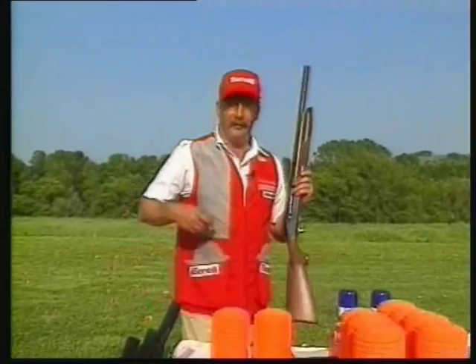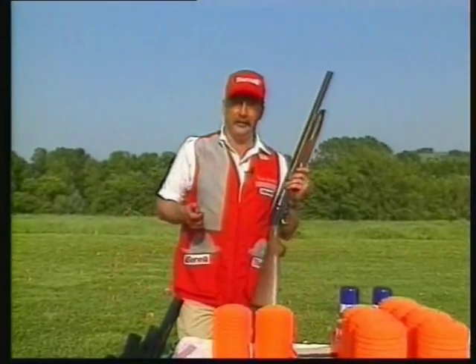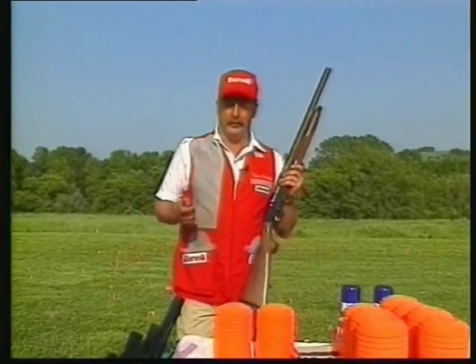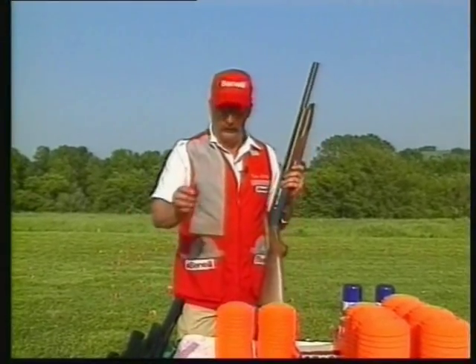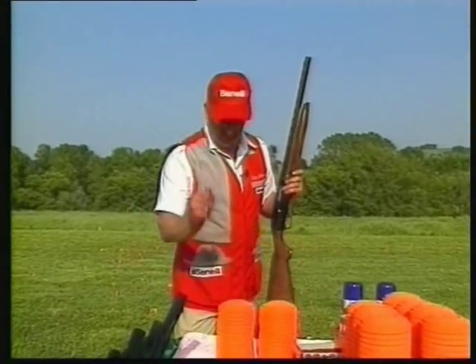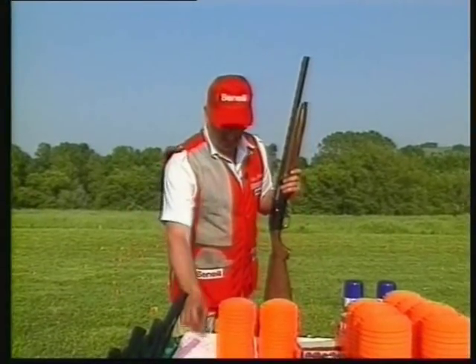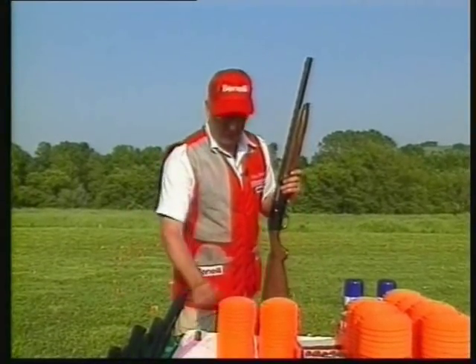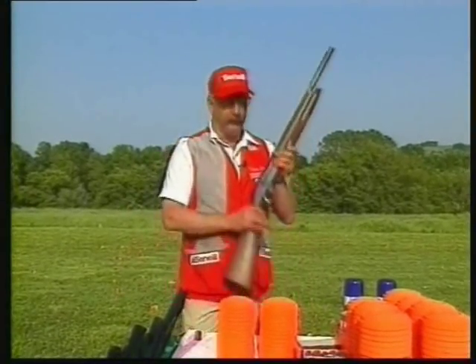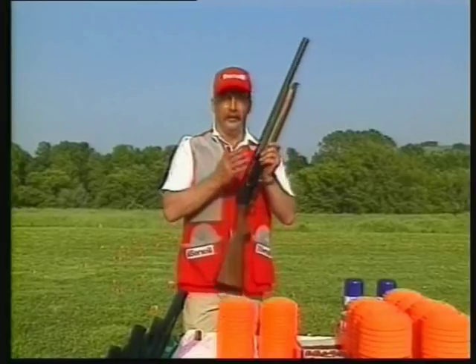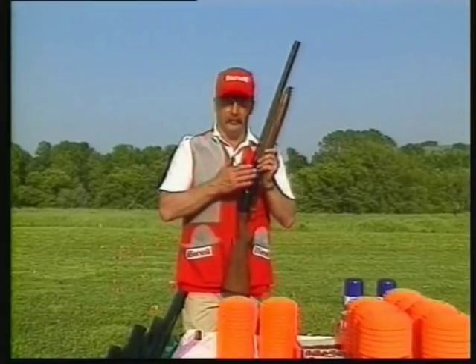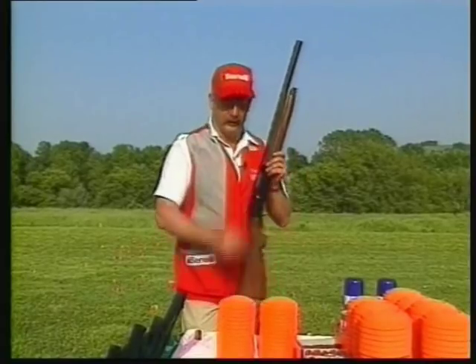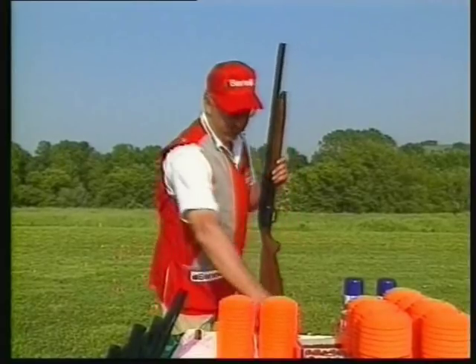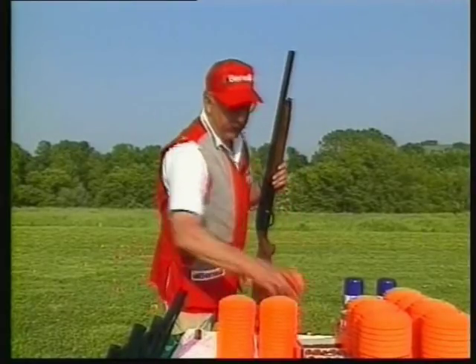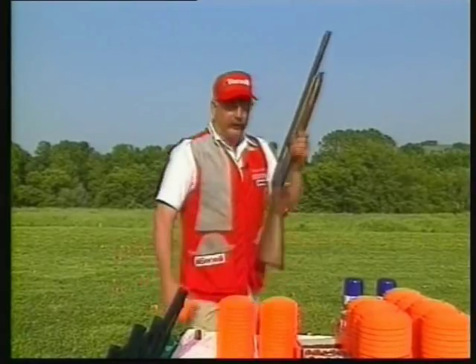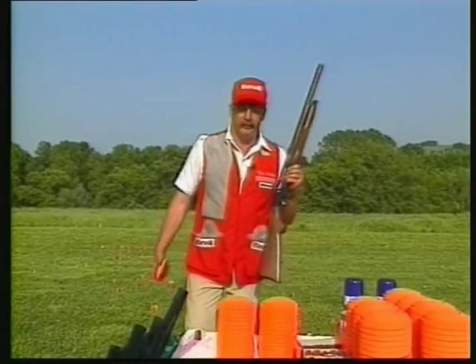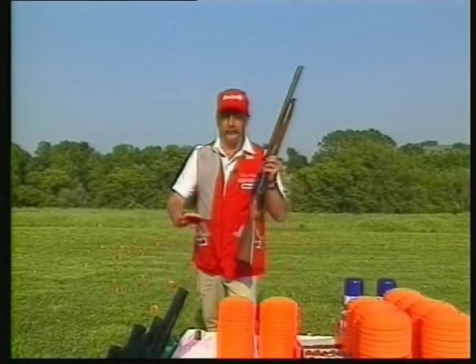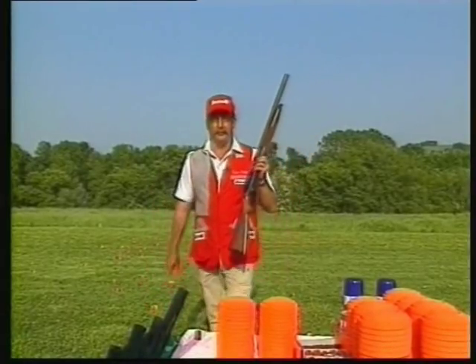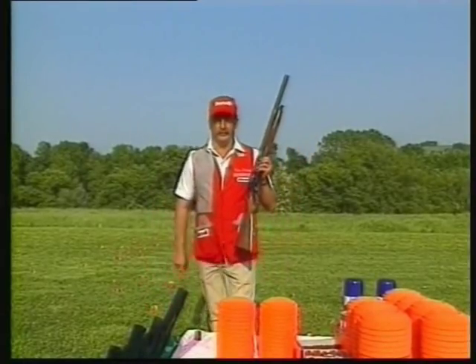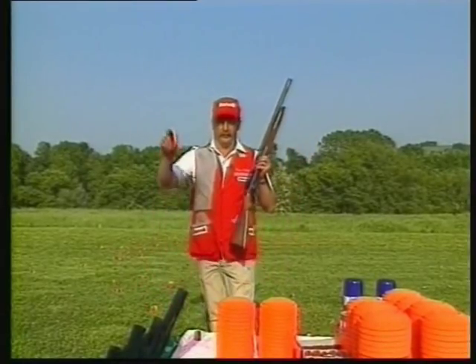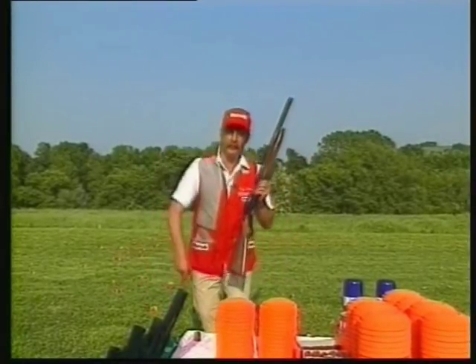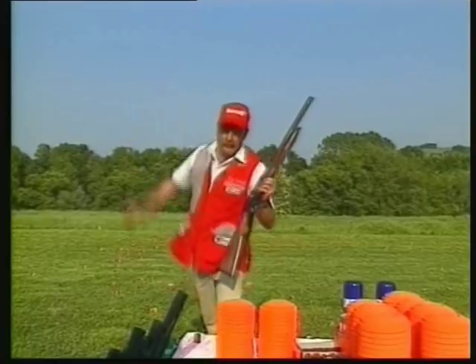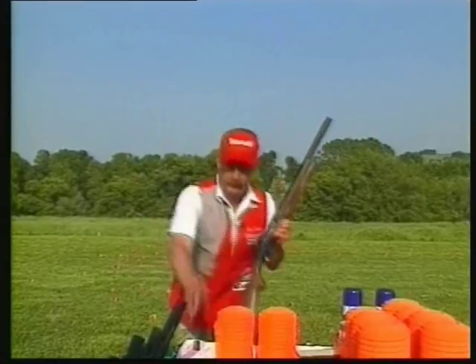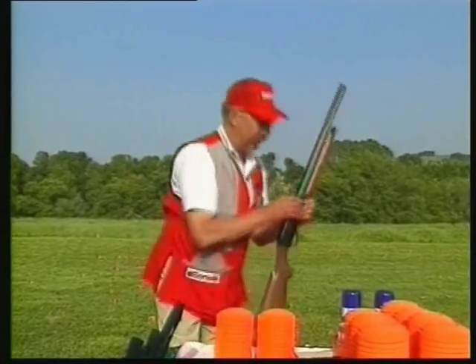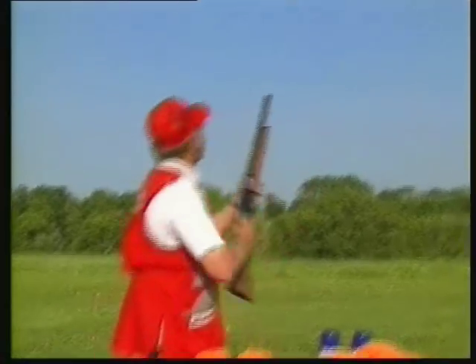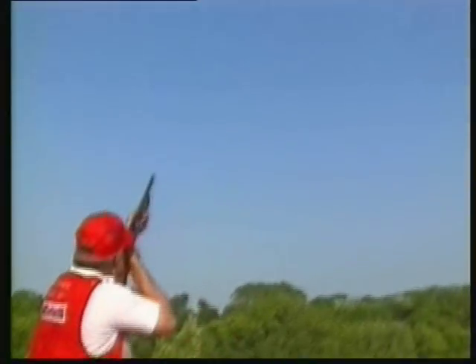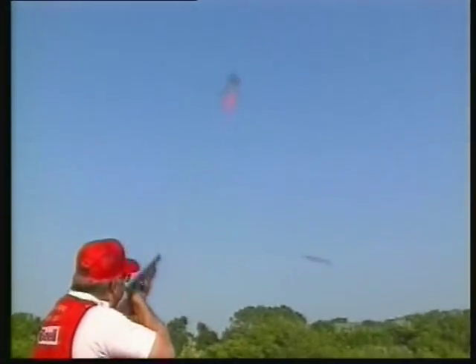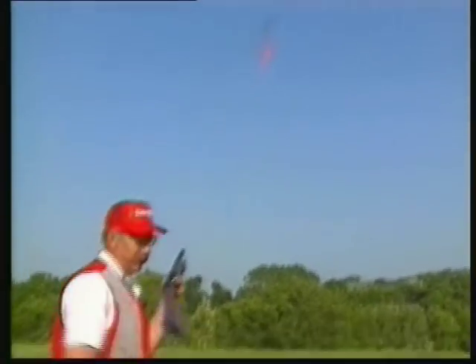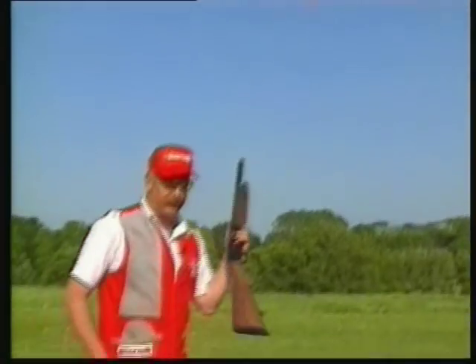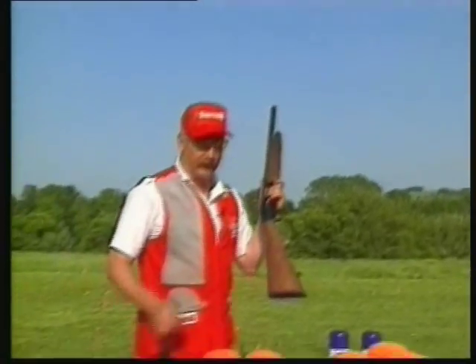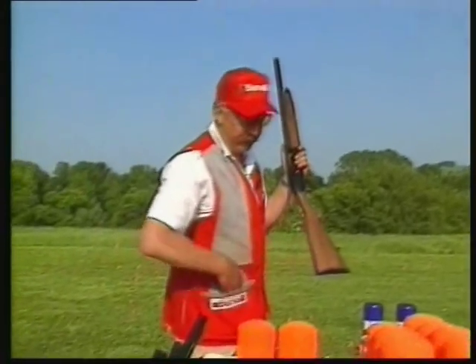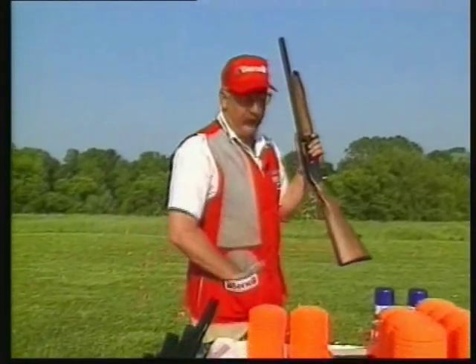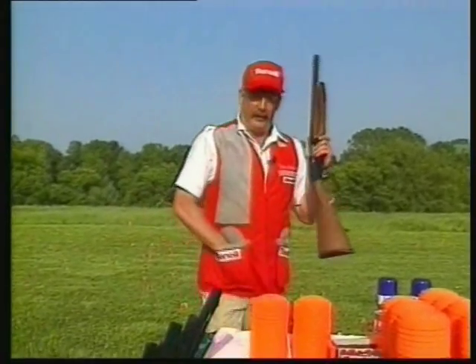If you want to make it a little more difficult: take the shell and put it on the table, the gun is completely unloaded, take a step back from the table, throw the bird over your shoulder, reach up and grab the shell, load the gun, and shoot the bird — just like that.